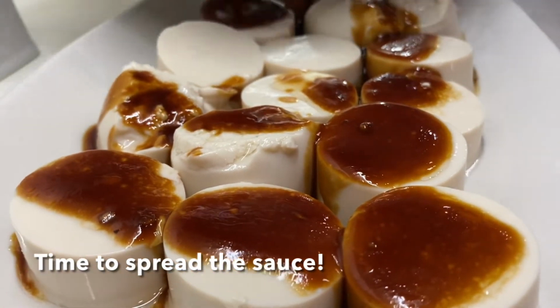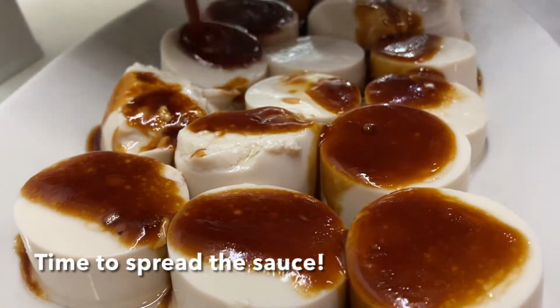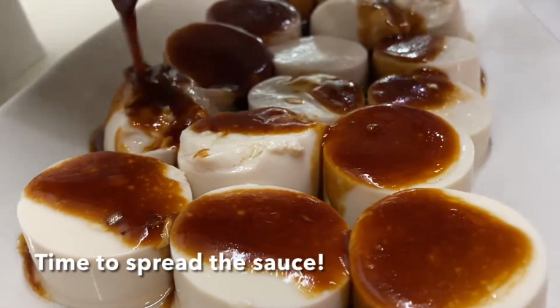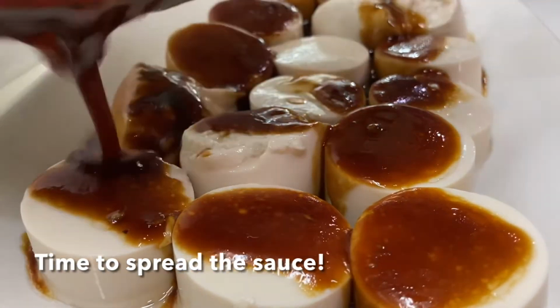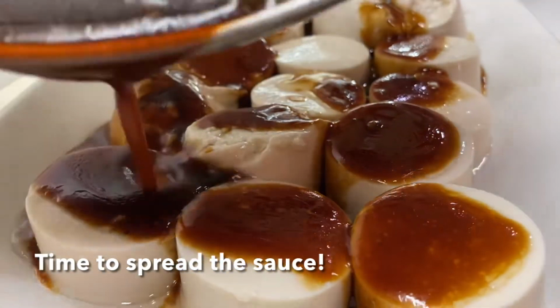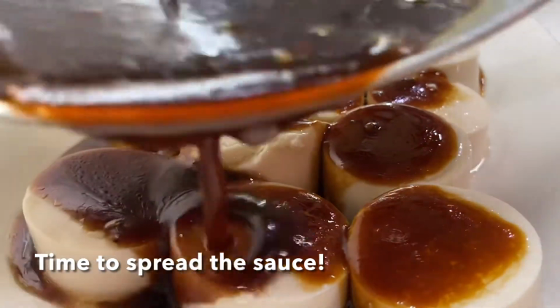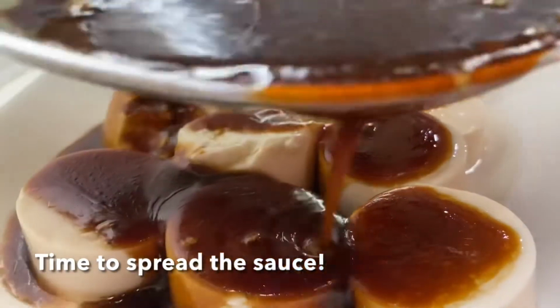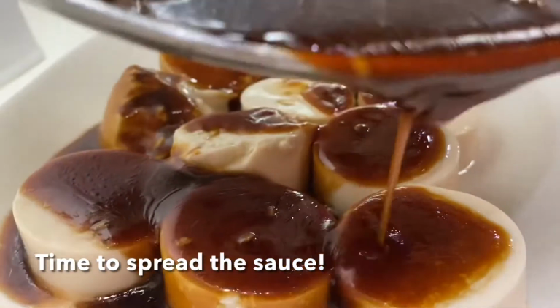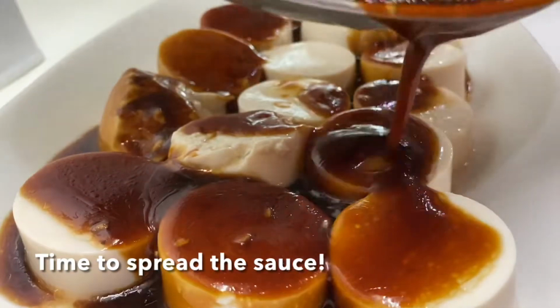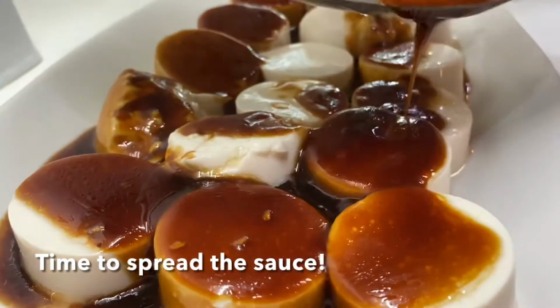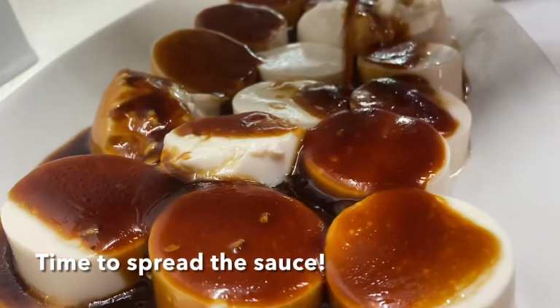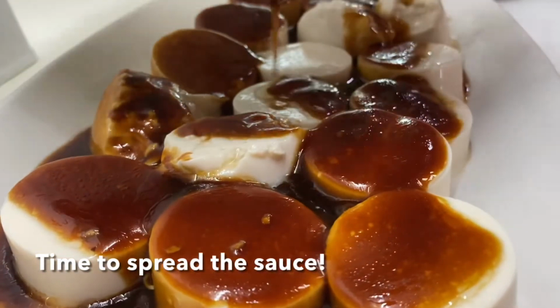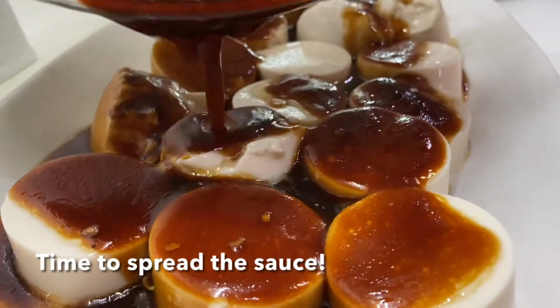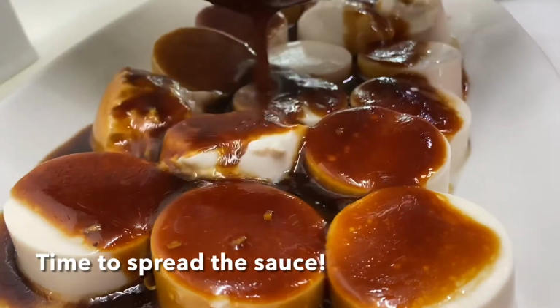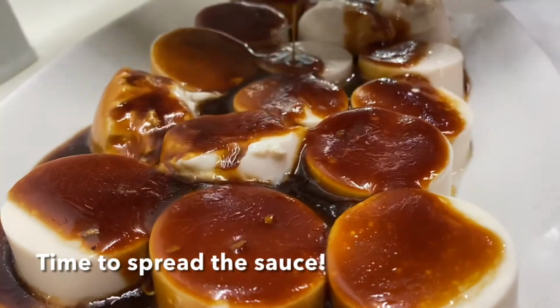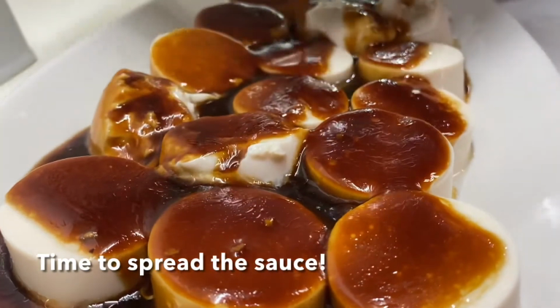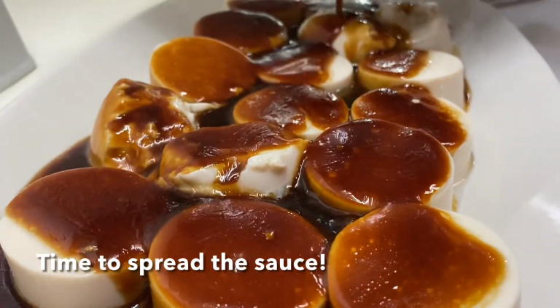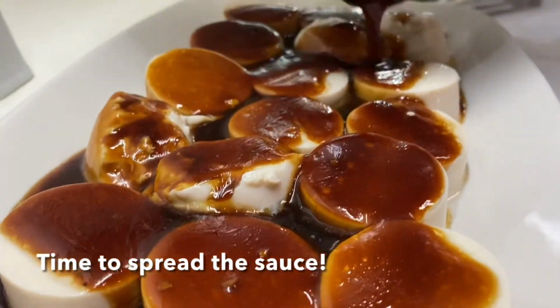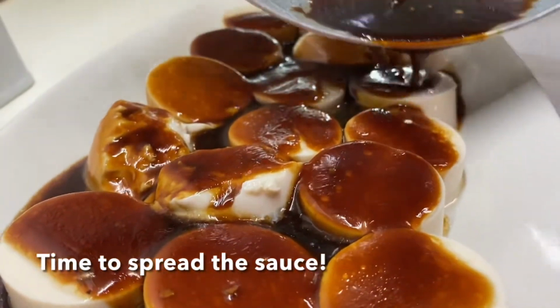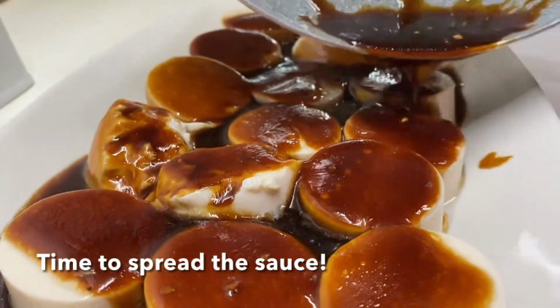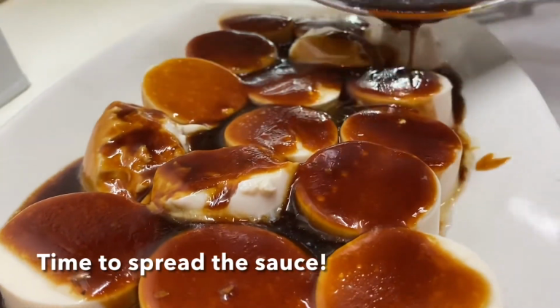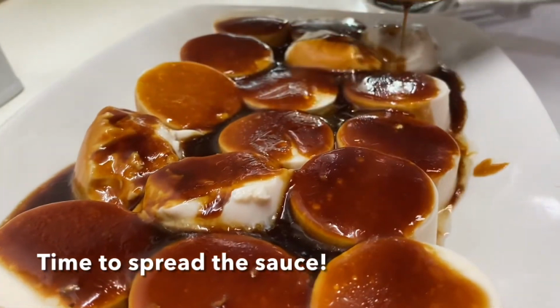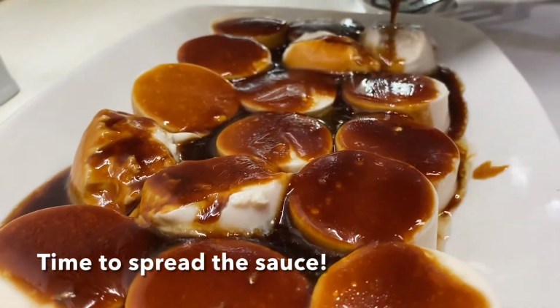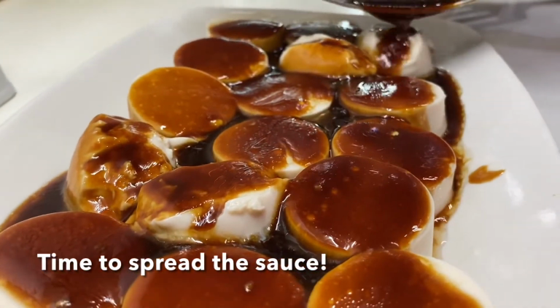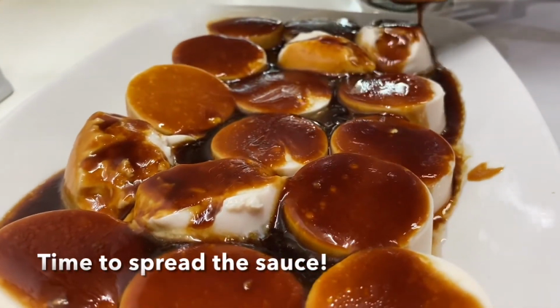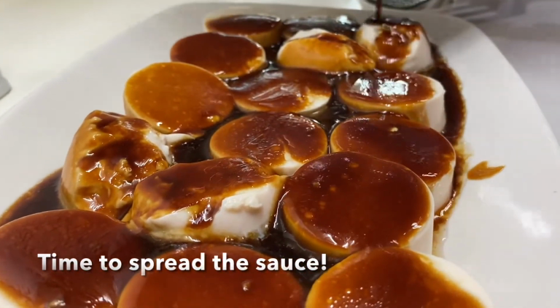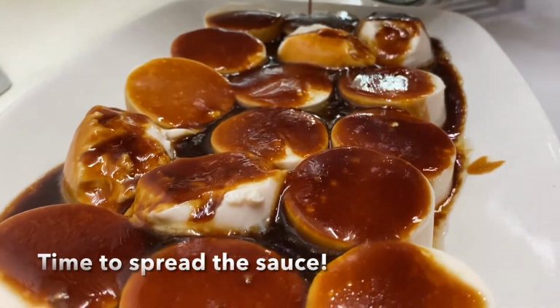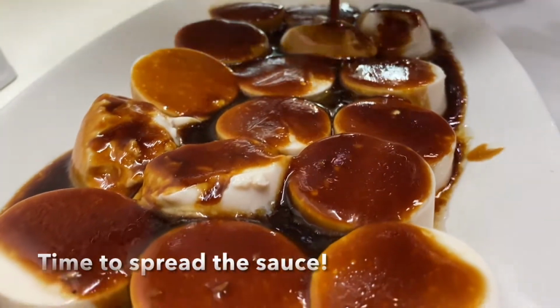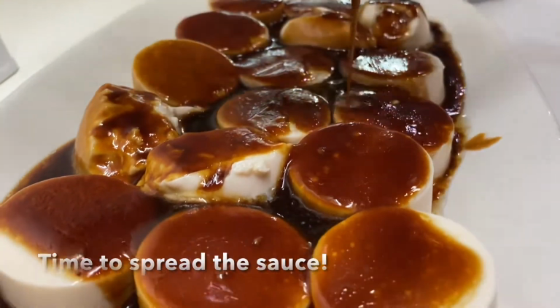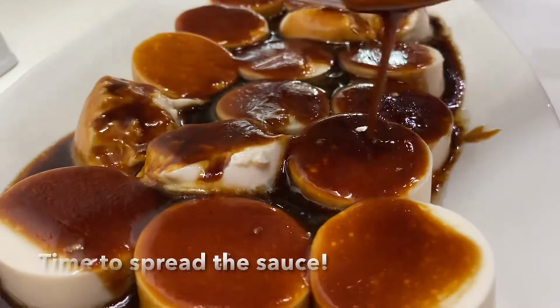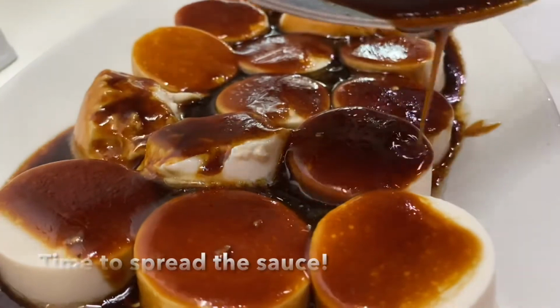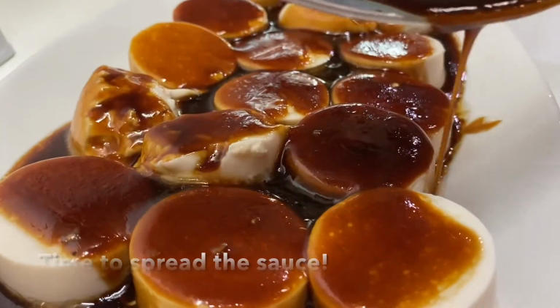Just carefully spread the sauce layer by layer until all the tofu pieces are covered.